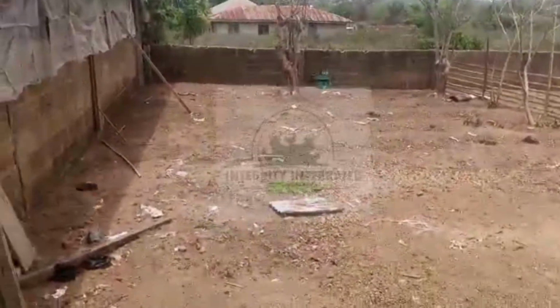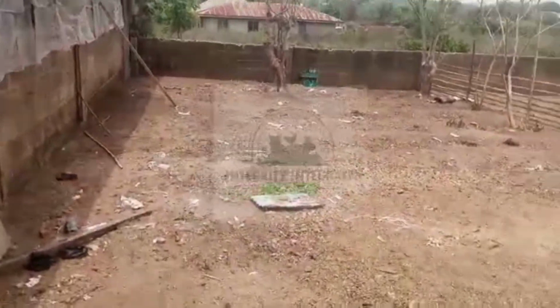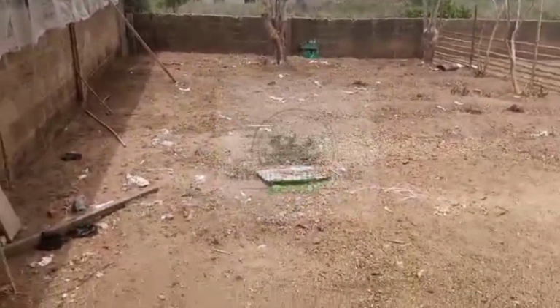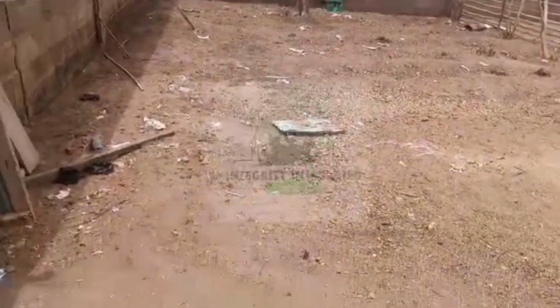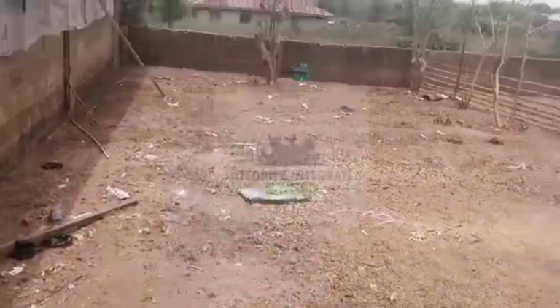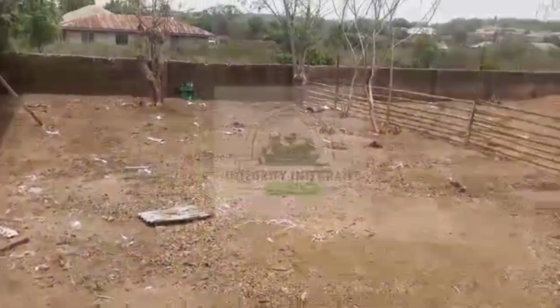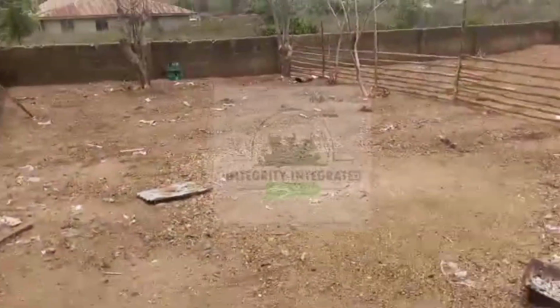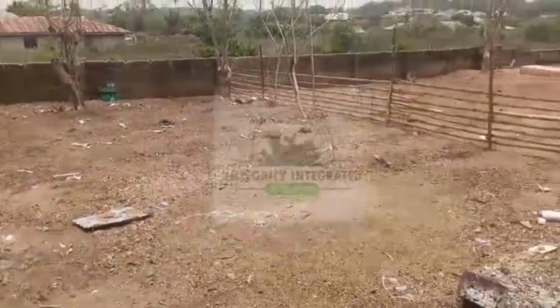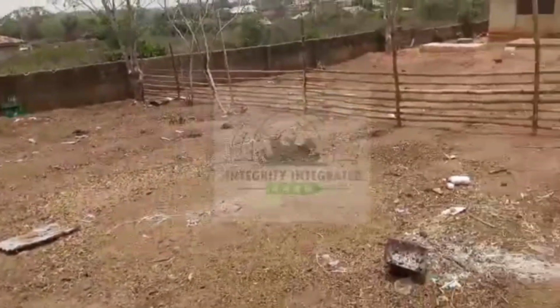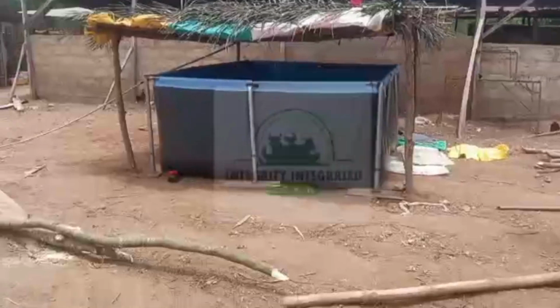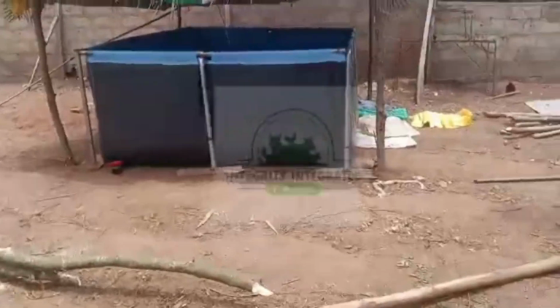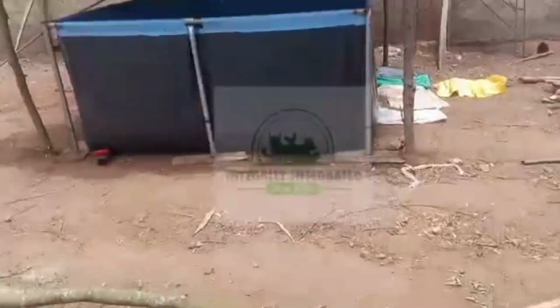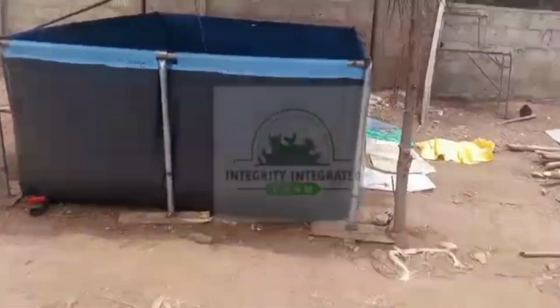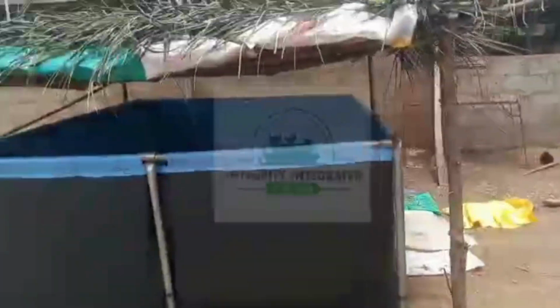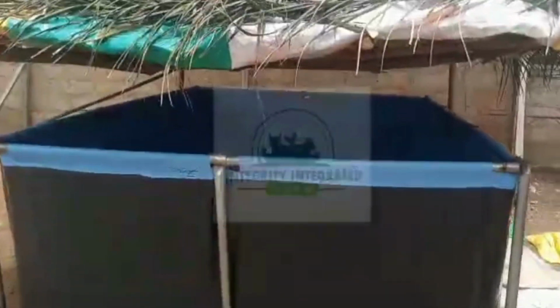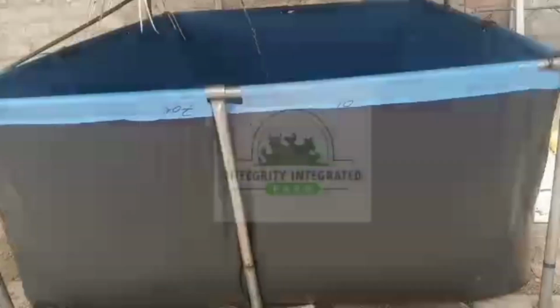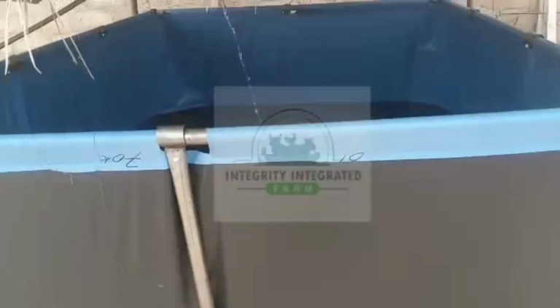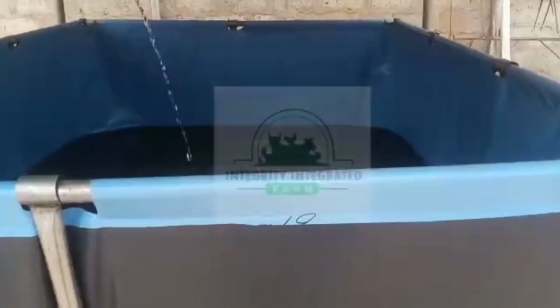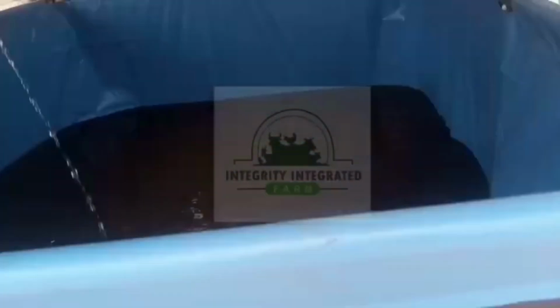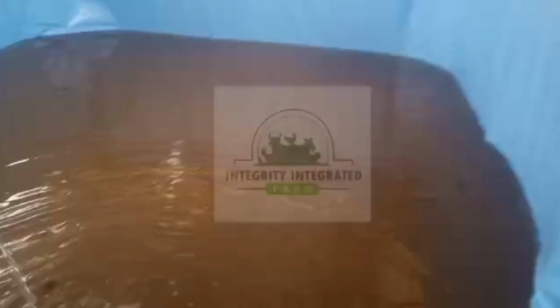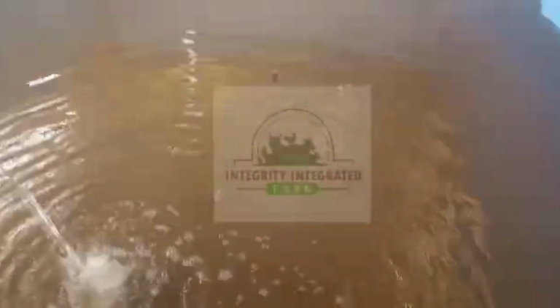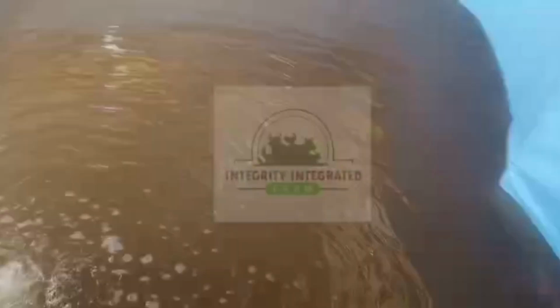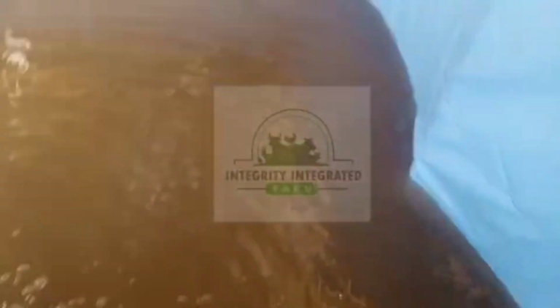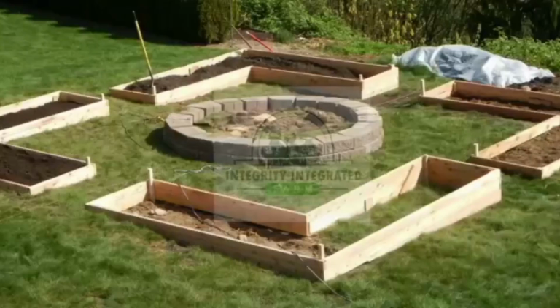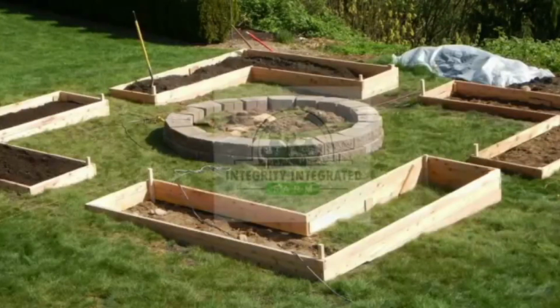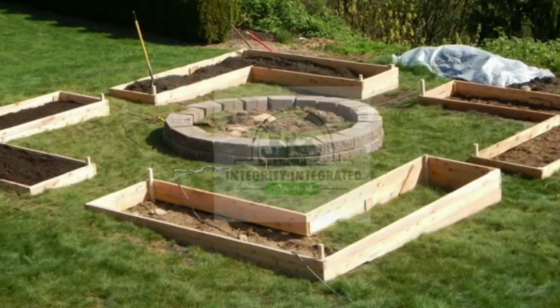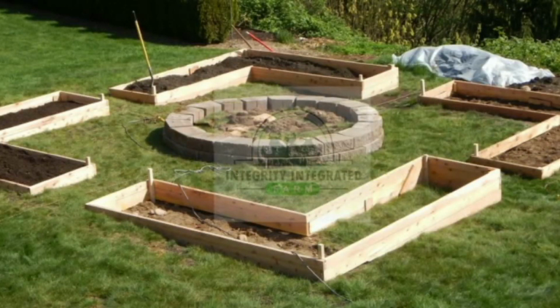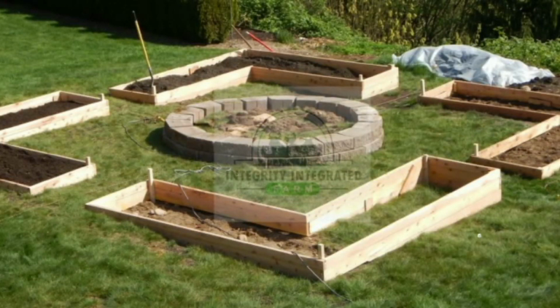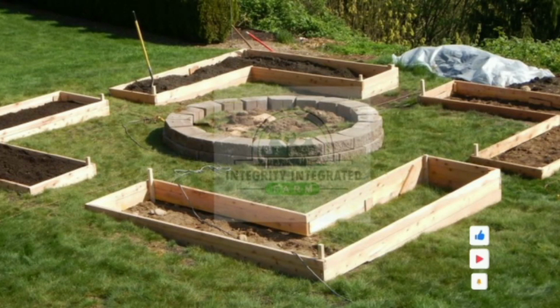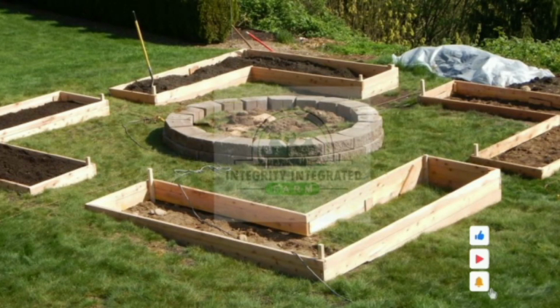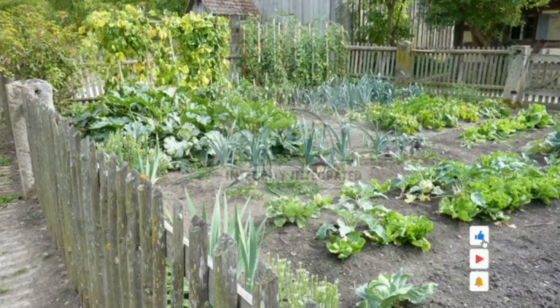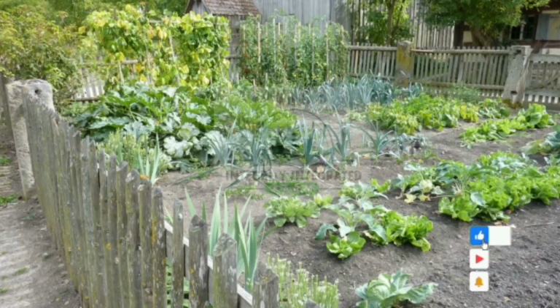Speaking of family, we've got a new garden in the works. We are going to make use of the water released from our fish pond to irrigate the garden. I'll make videos on the progress of the garden next week.